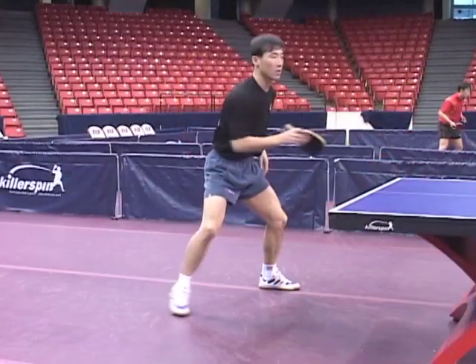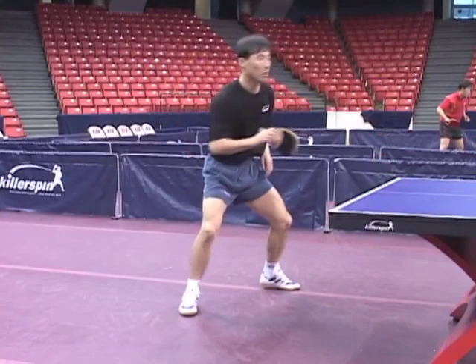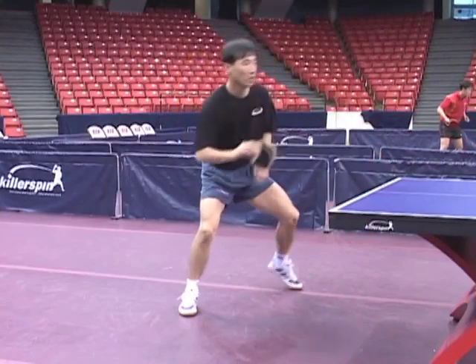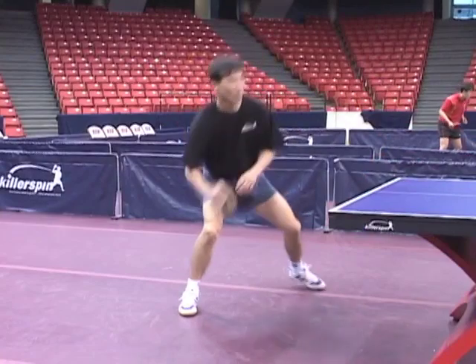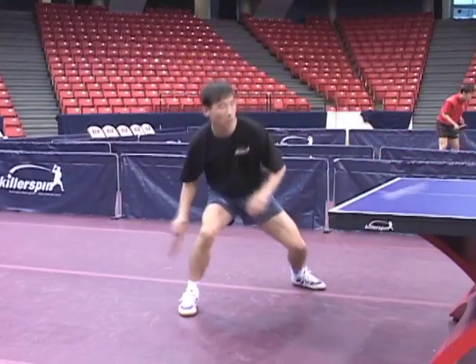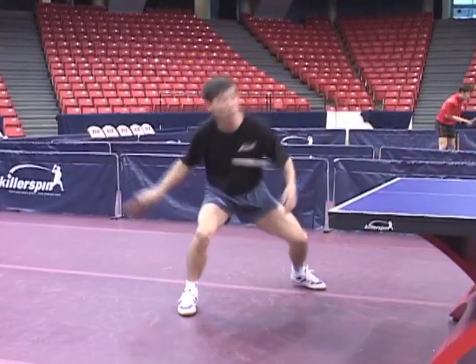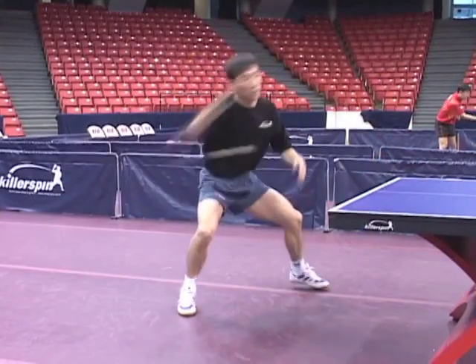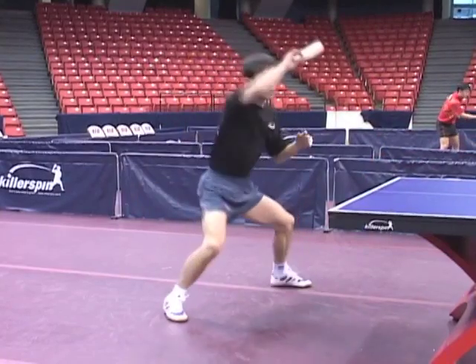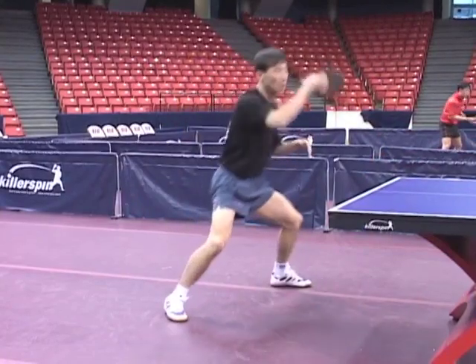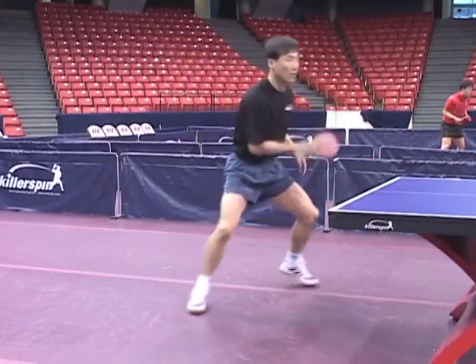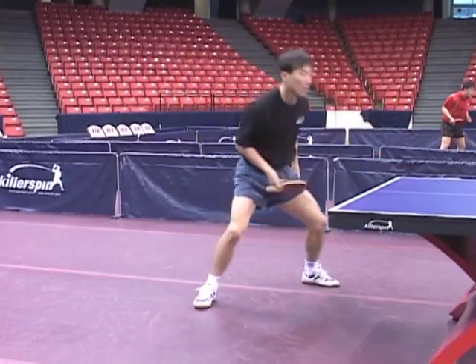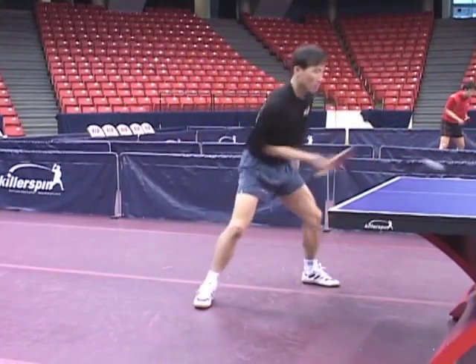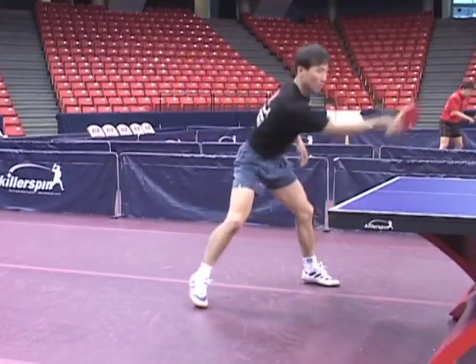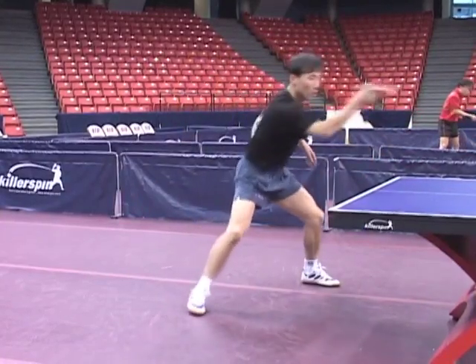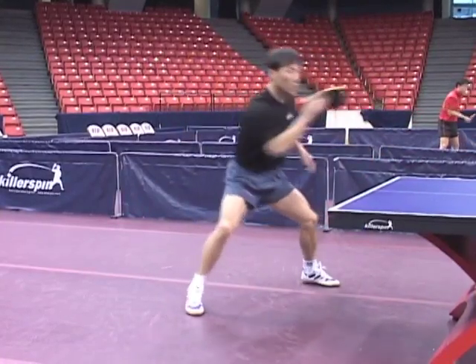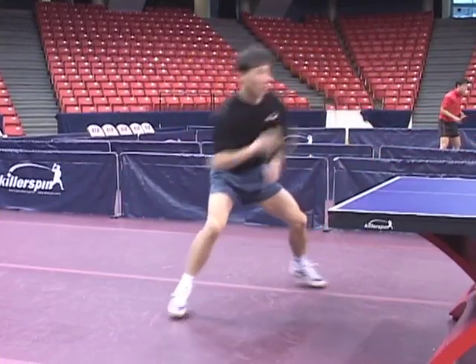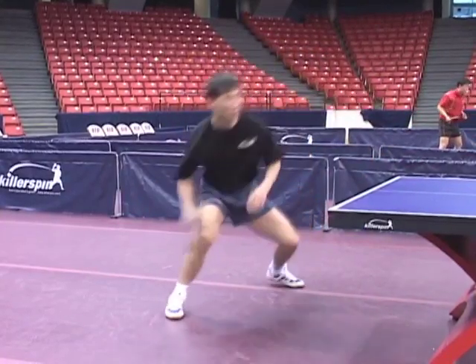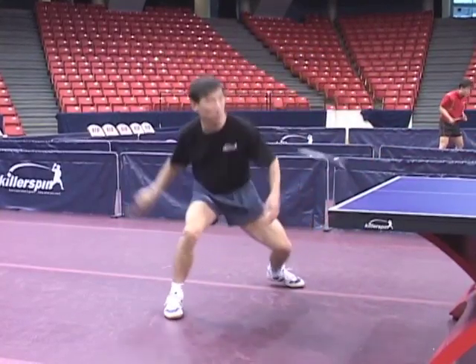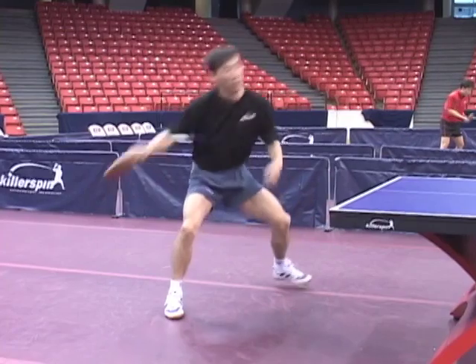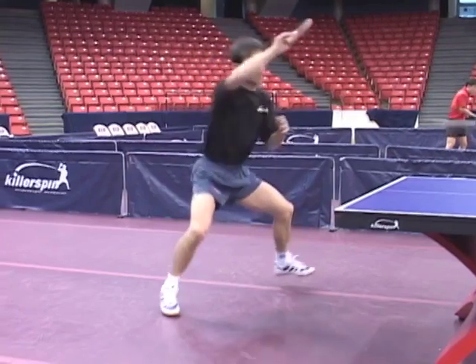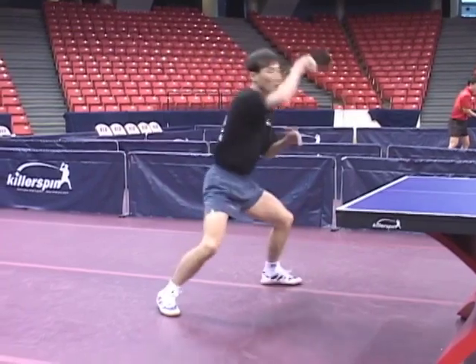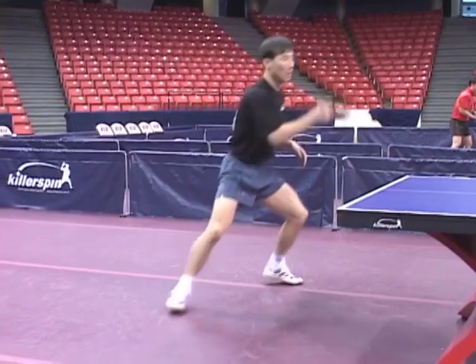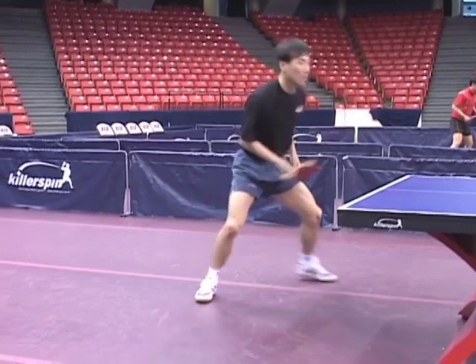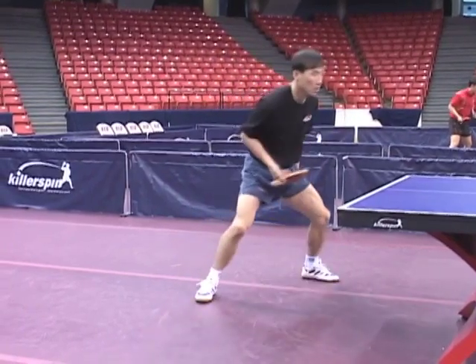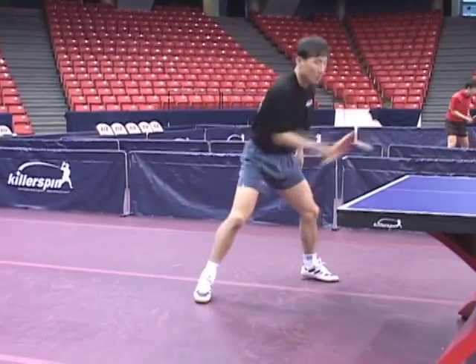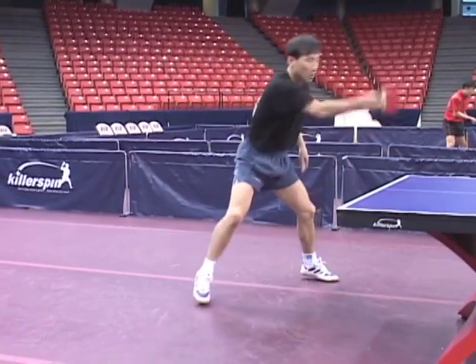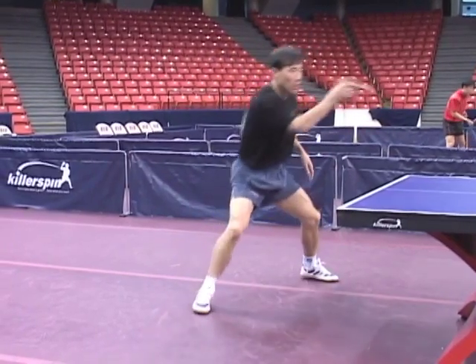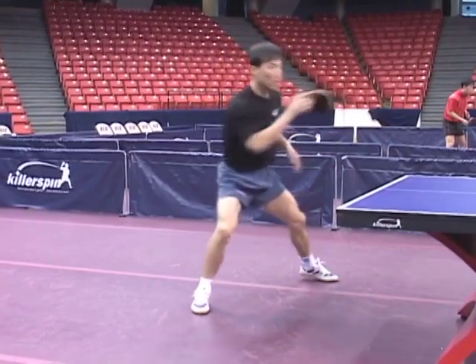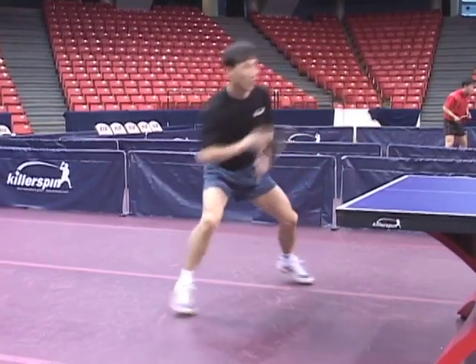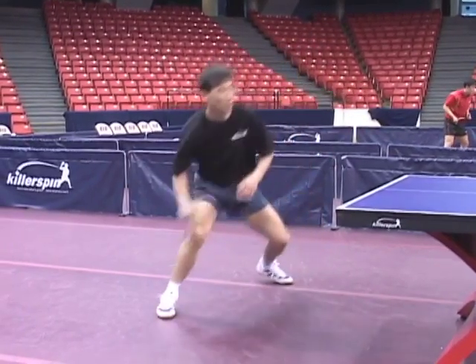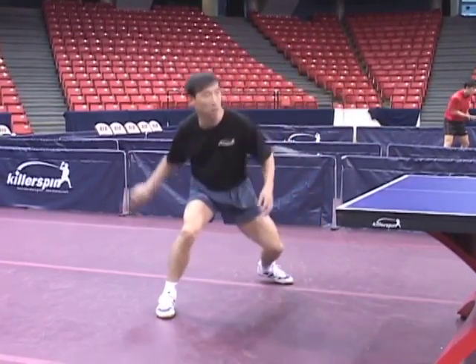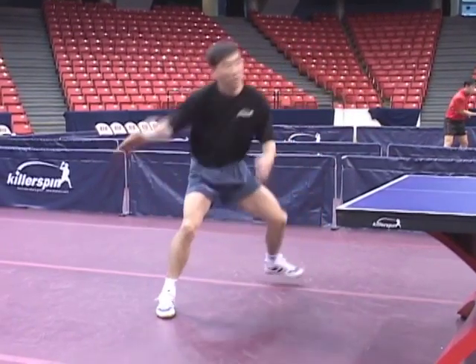This provides an advantage in power, since those fingers are behind the contact point on the blade and add to the force of the stroke. Probably the biggest shots in table tennis have been produced with this grip.